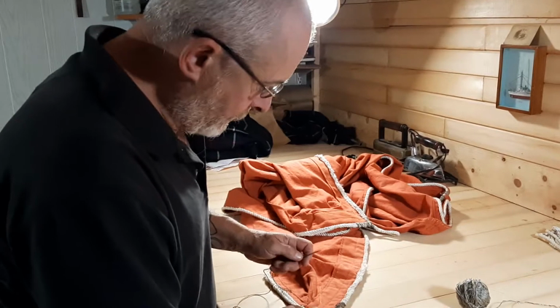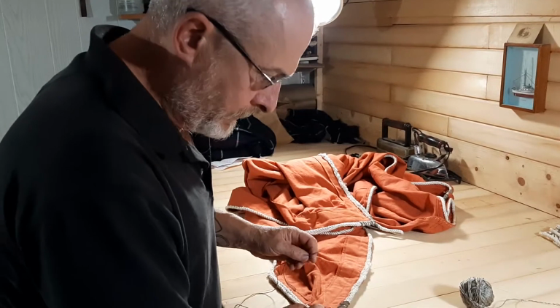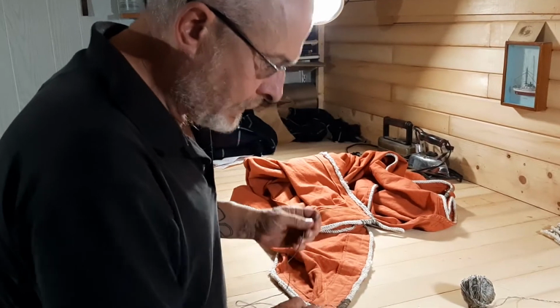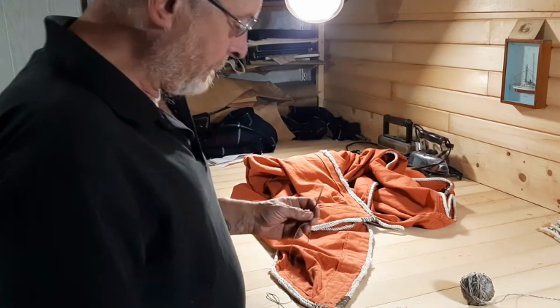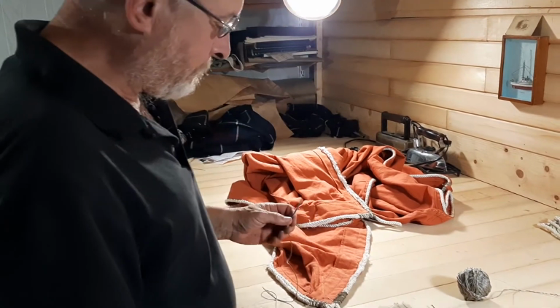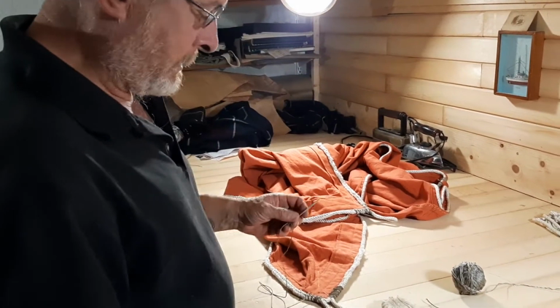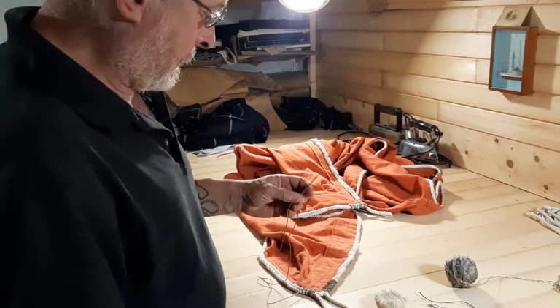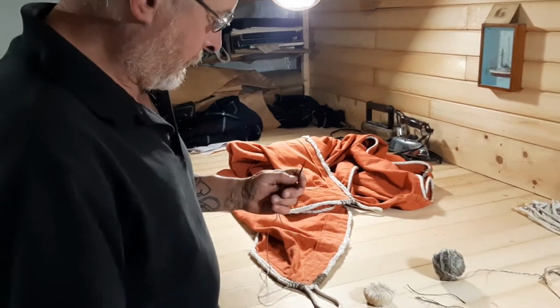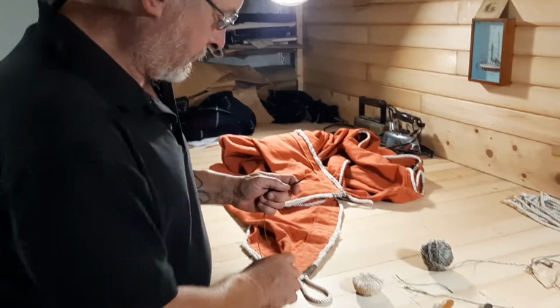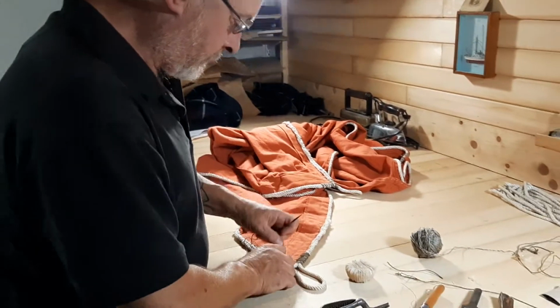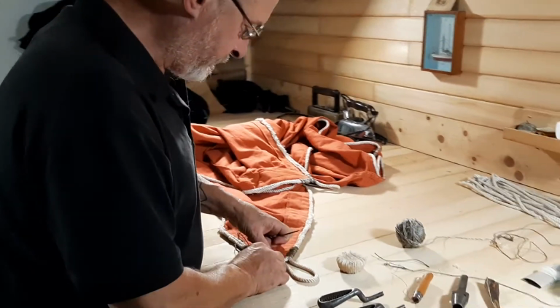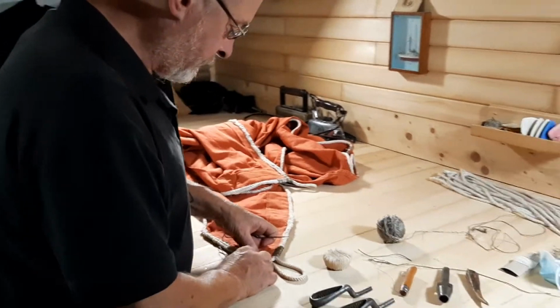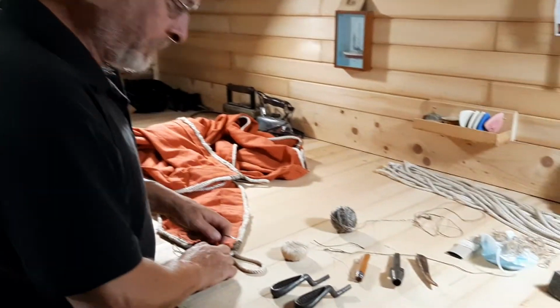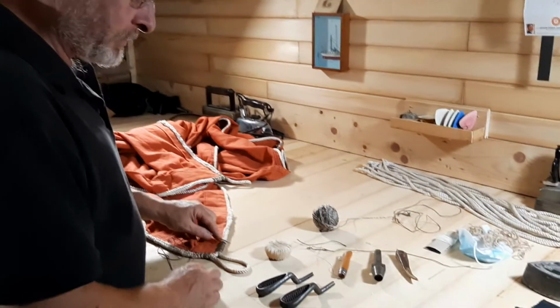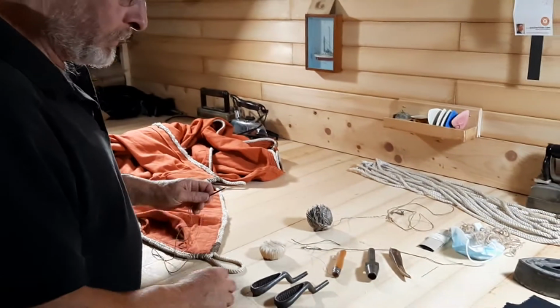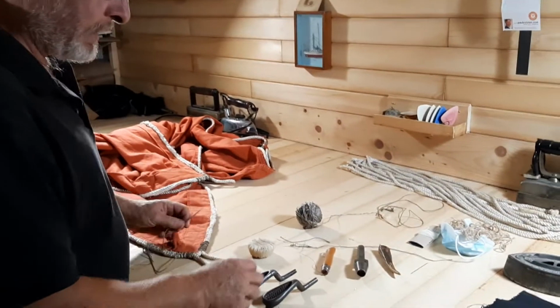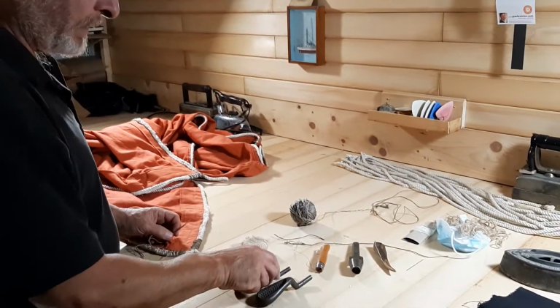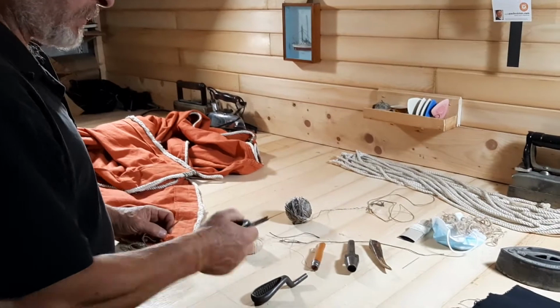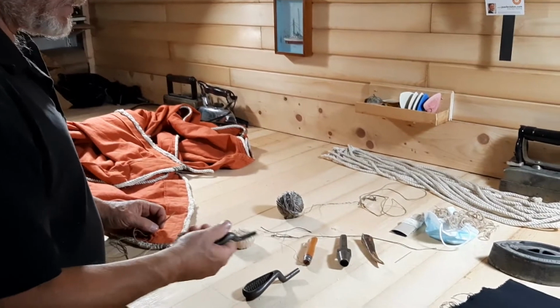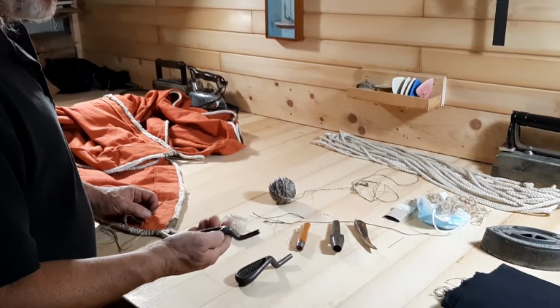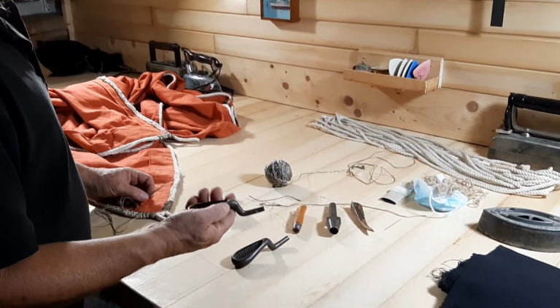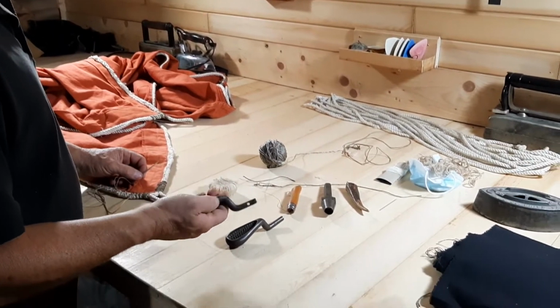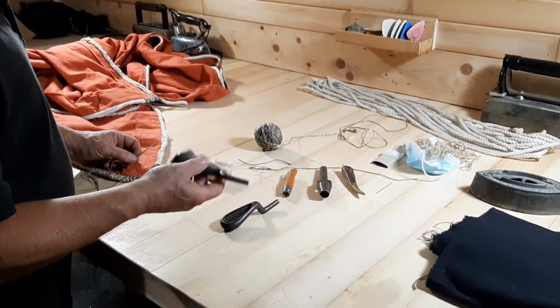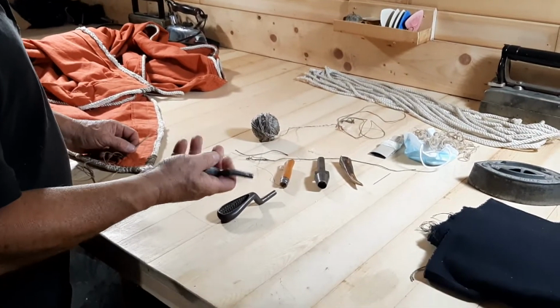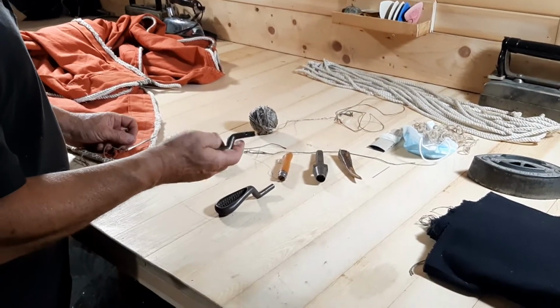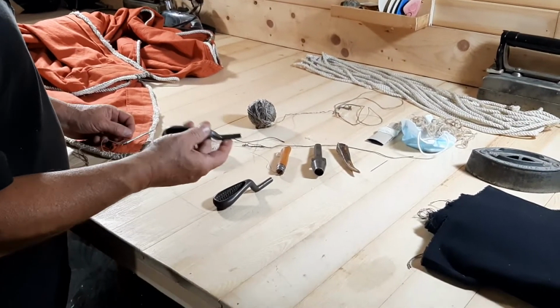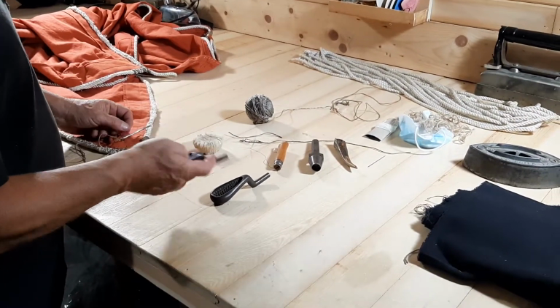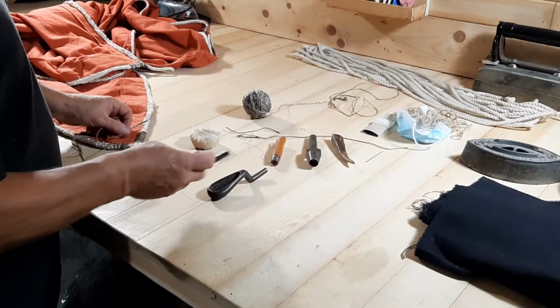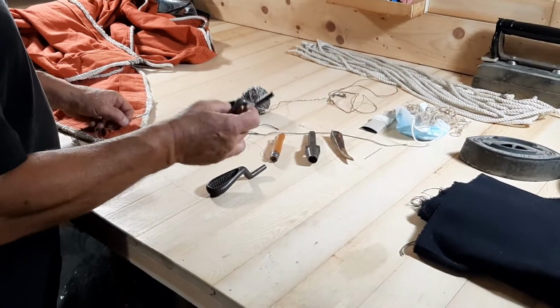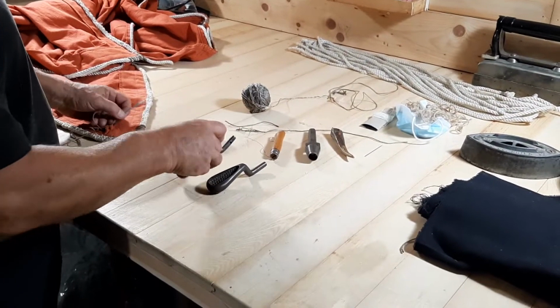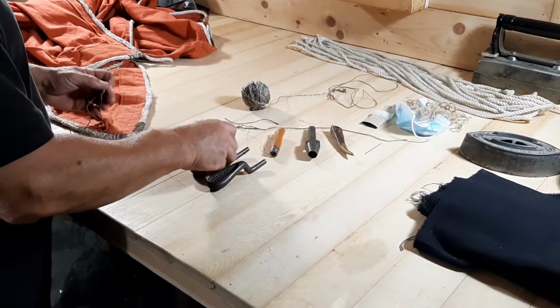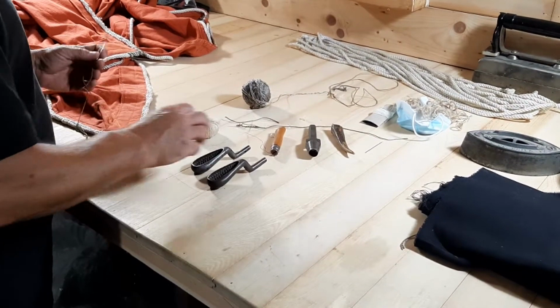Hey there, just a quick video to show you a sewing tool that you probably haven't heard of before but you might find useful.